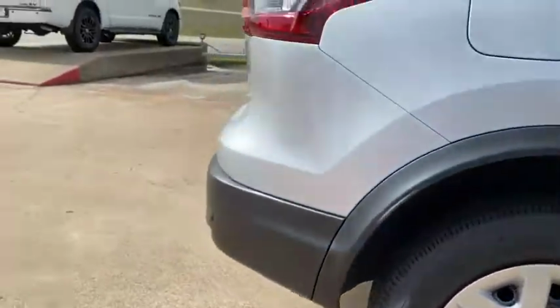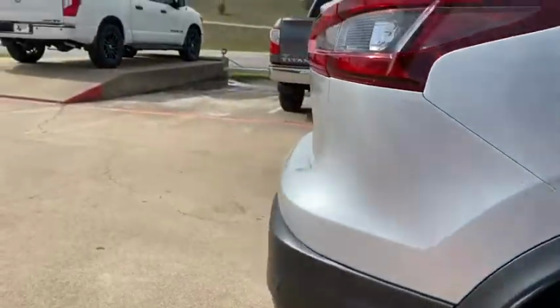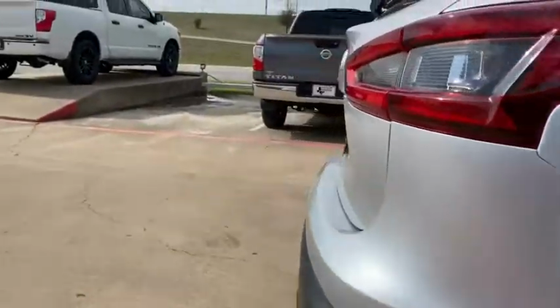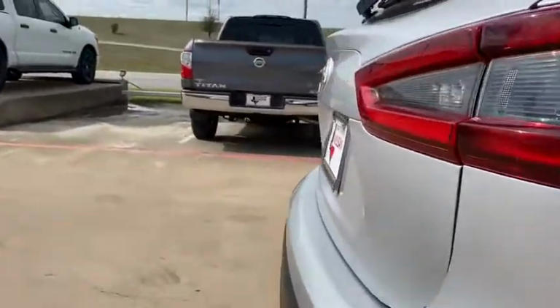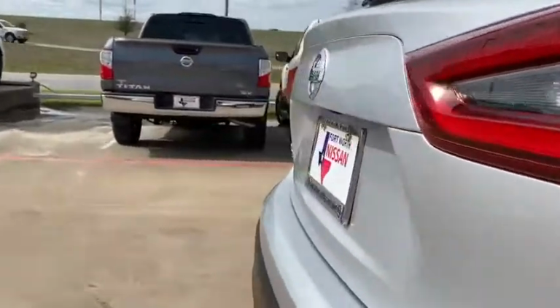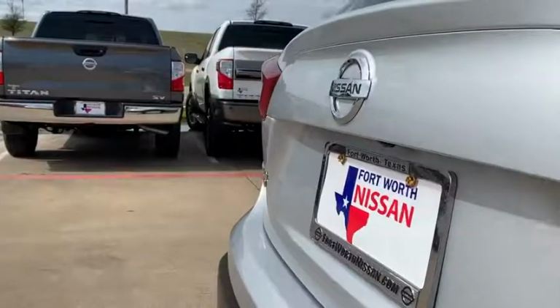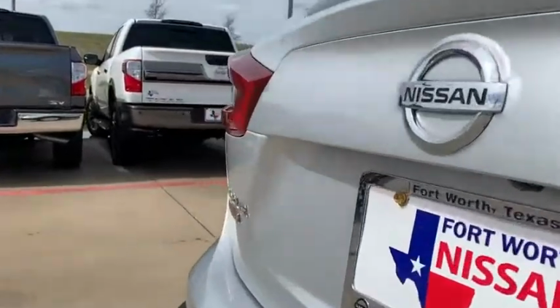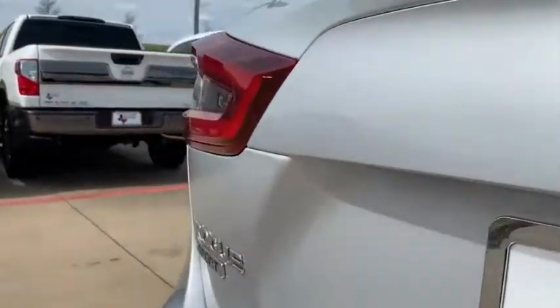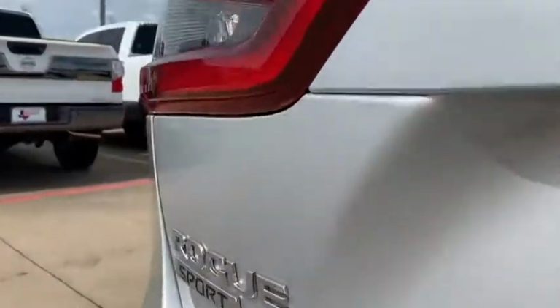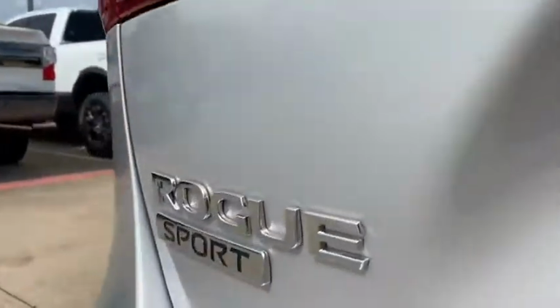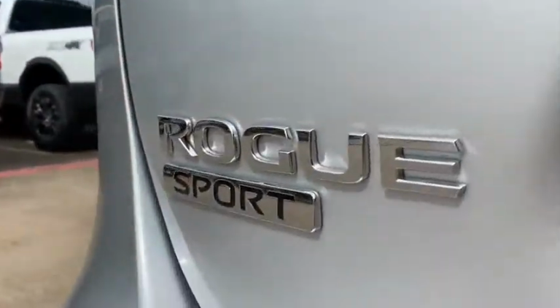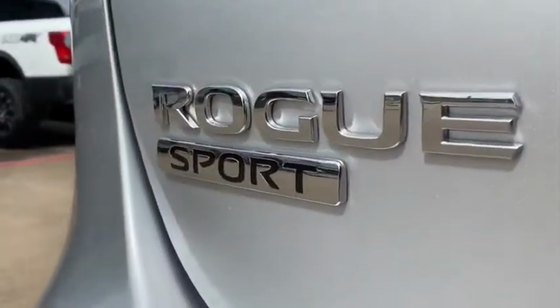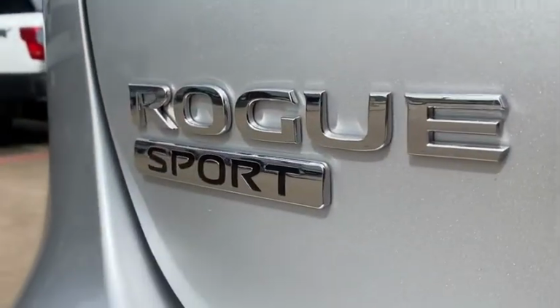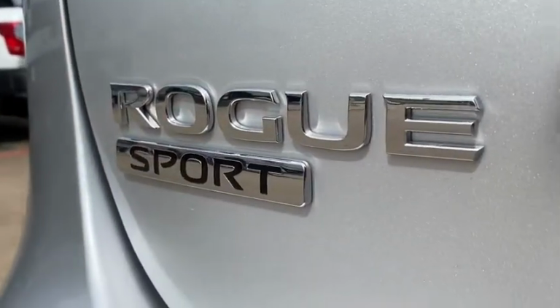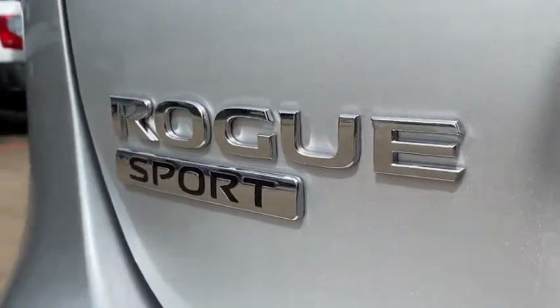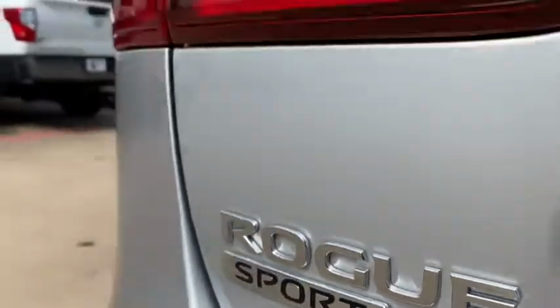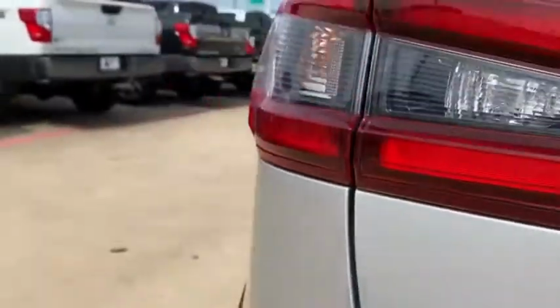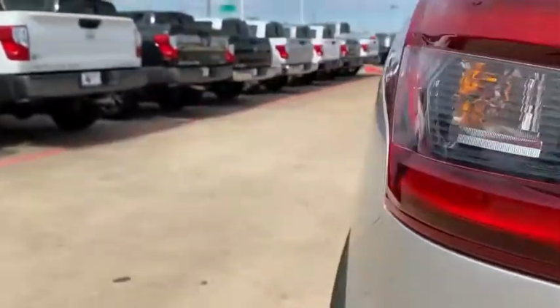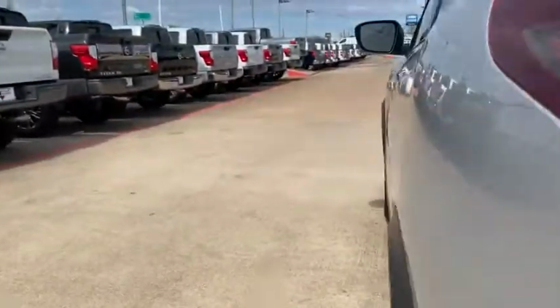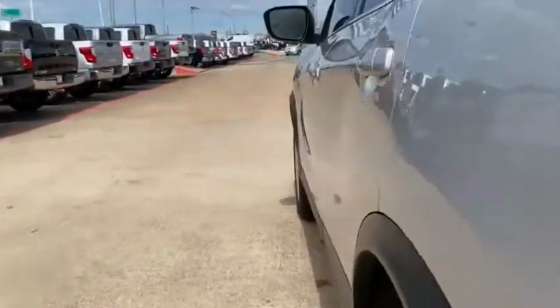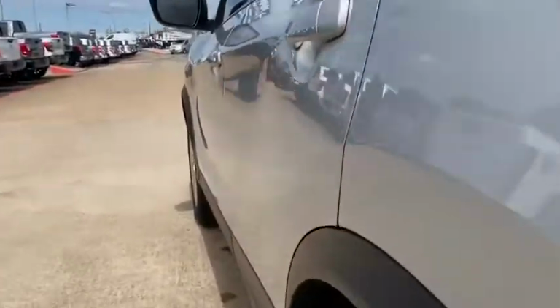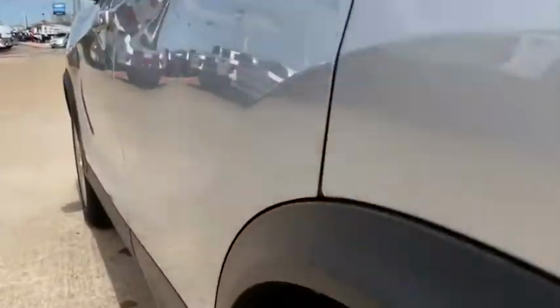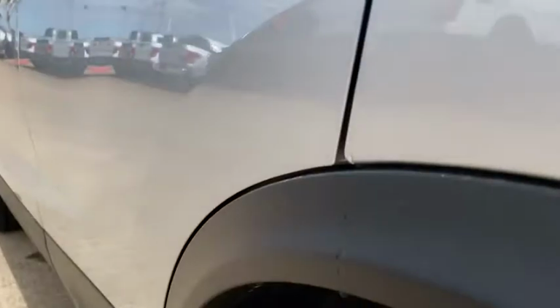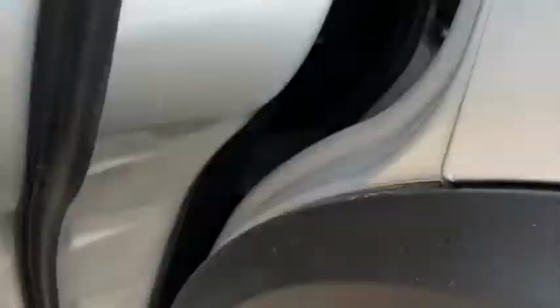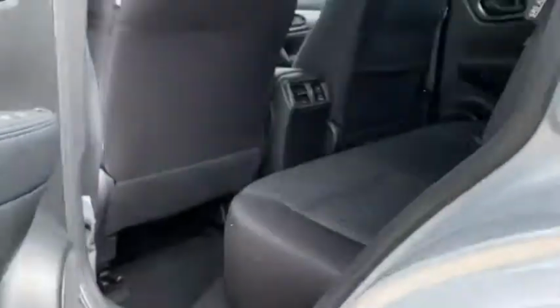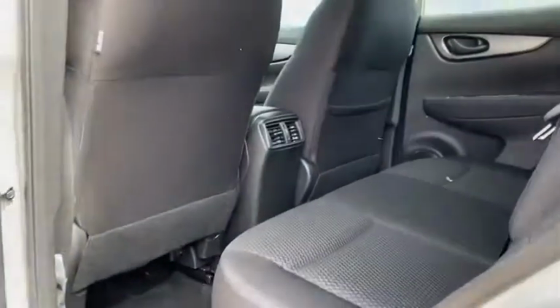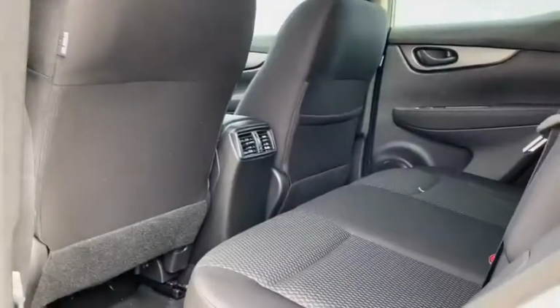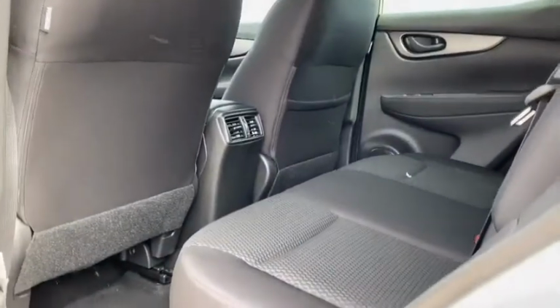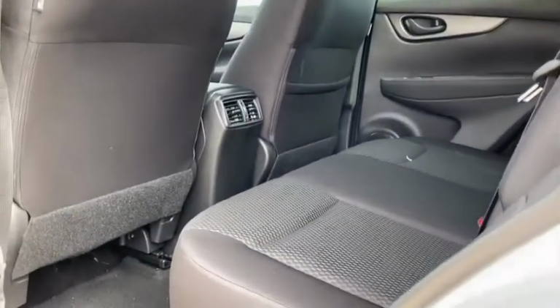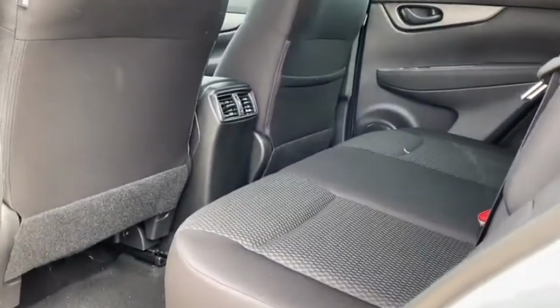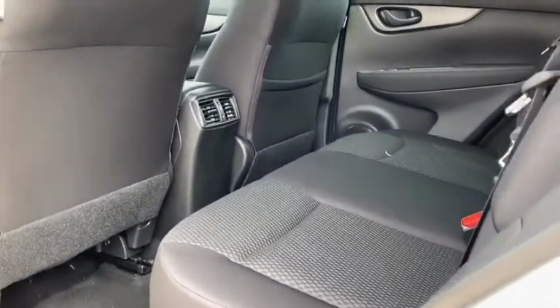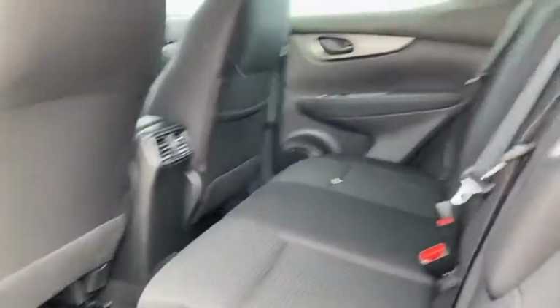Rear window defroster, power windows, overhead console, brake assist, panic alarm, remote keyless entry, tachometer, cloth seat trim, front reading lamps, and rear window wiper.